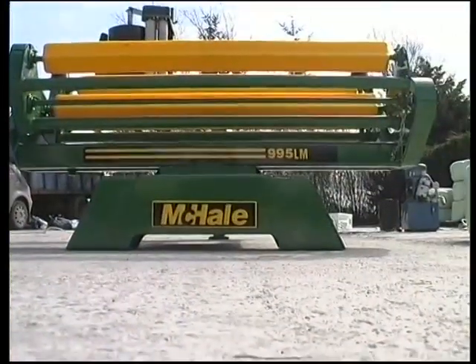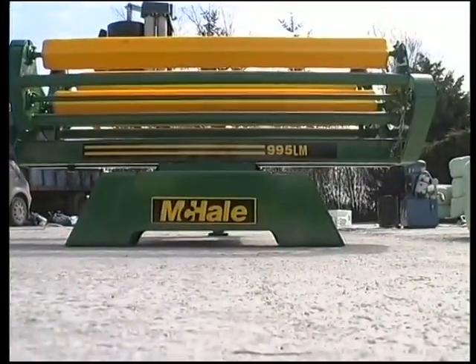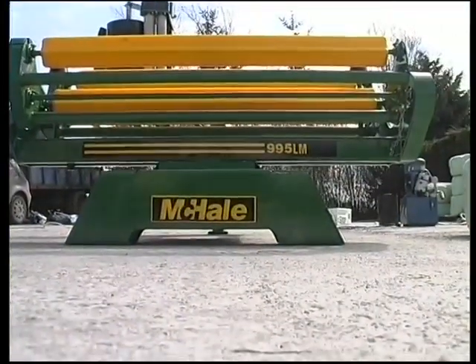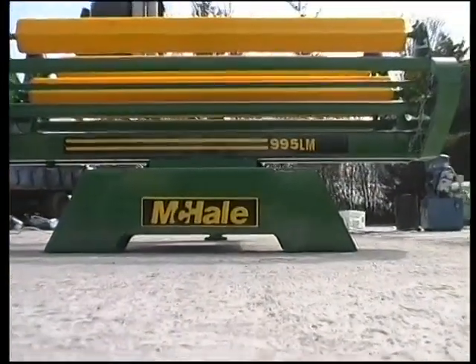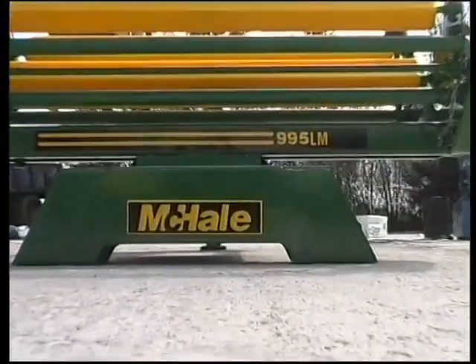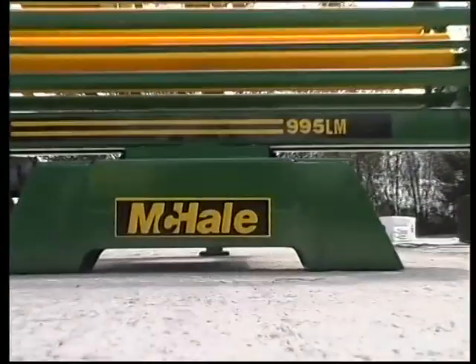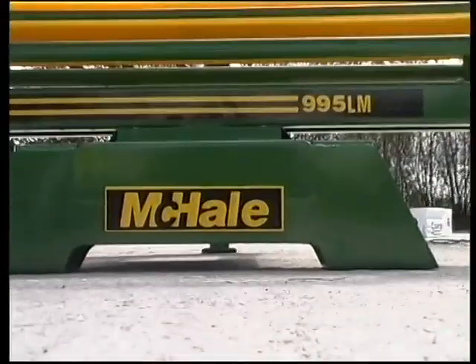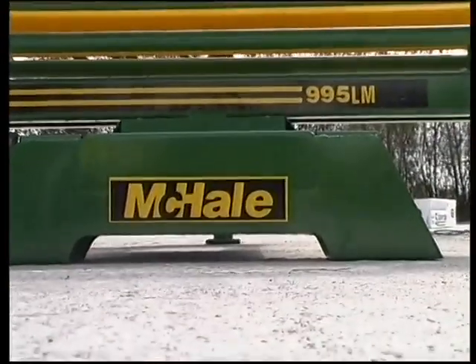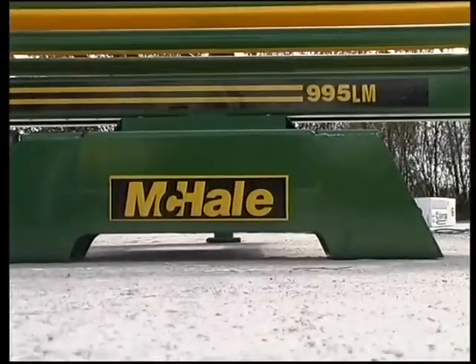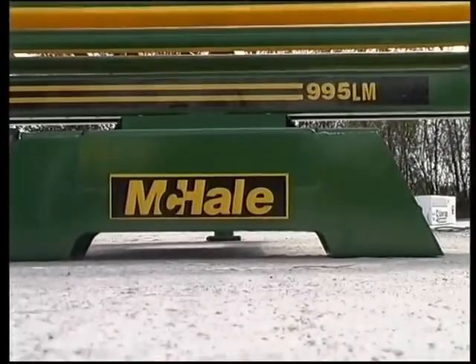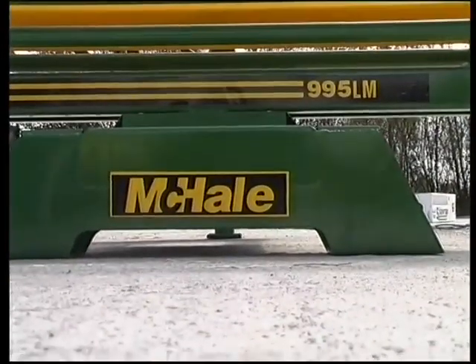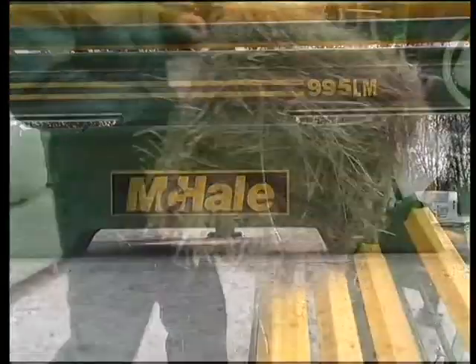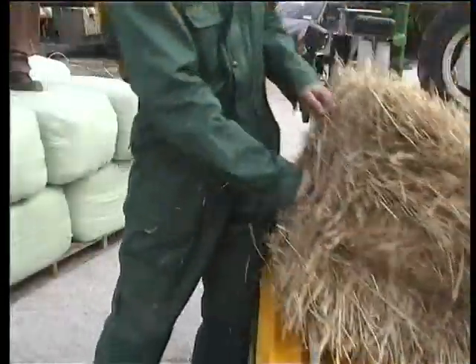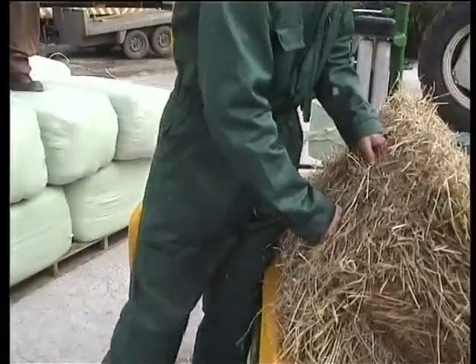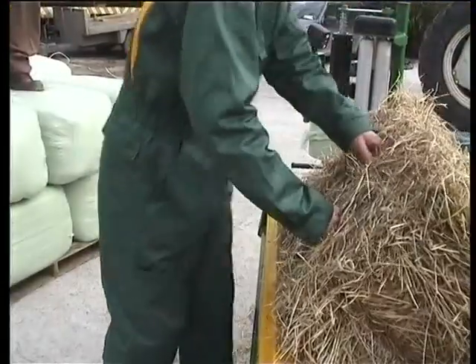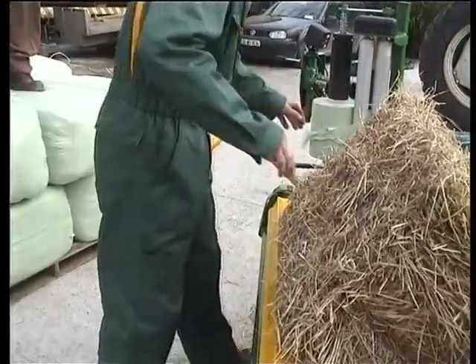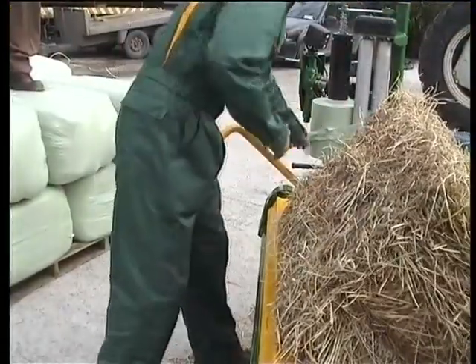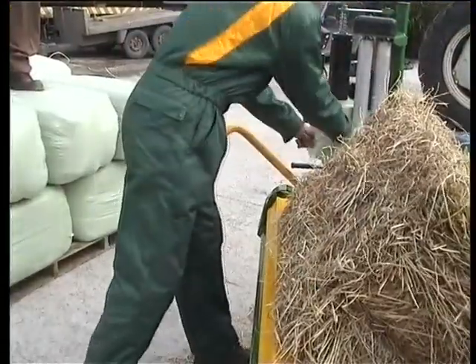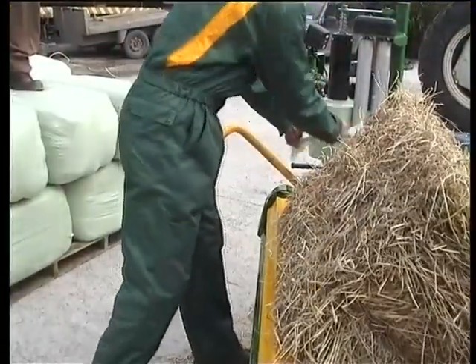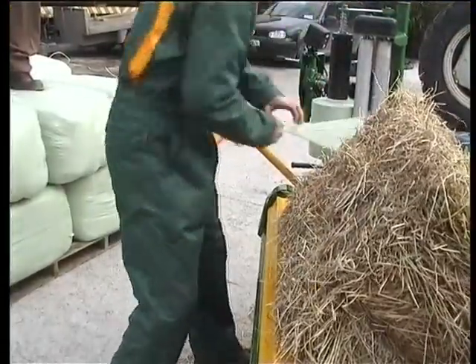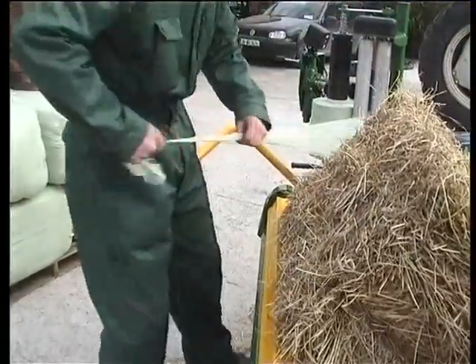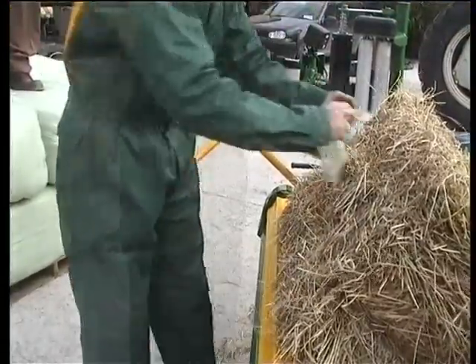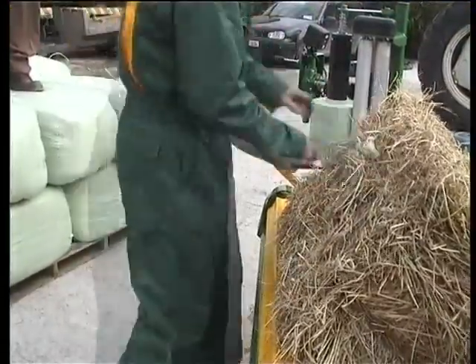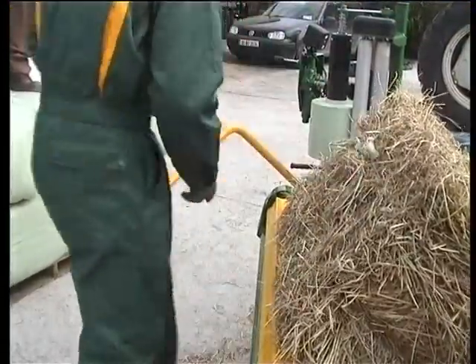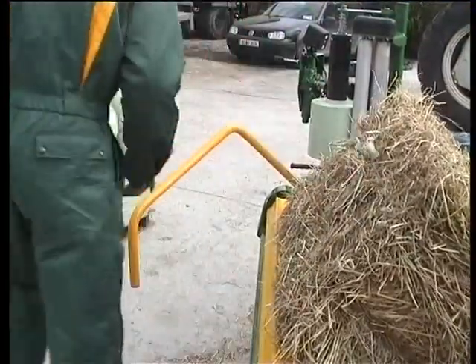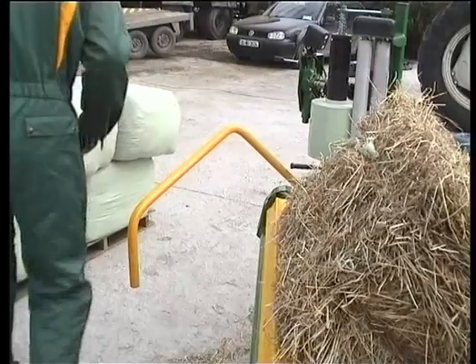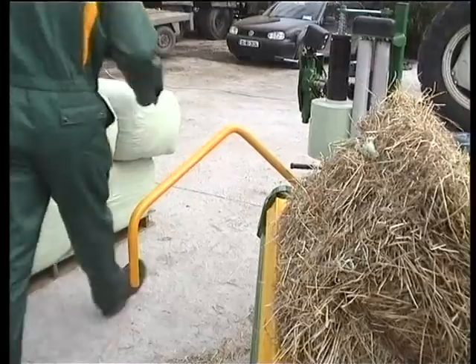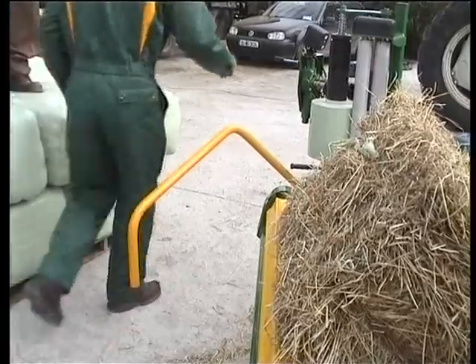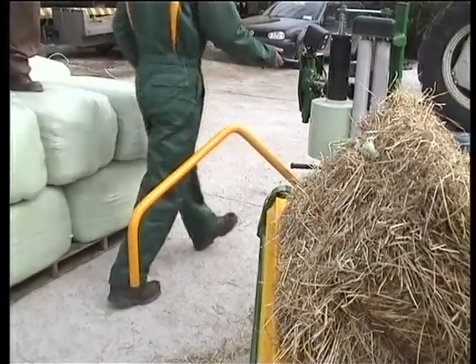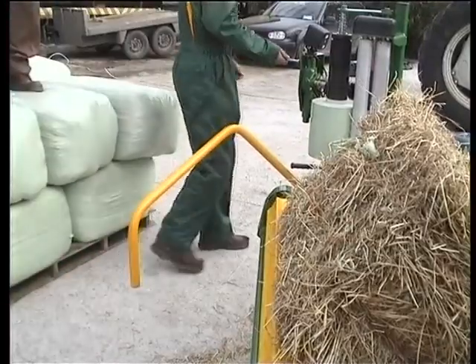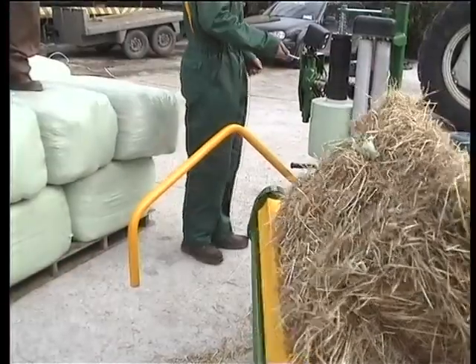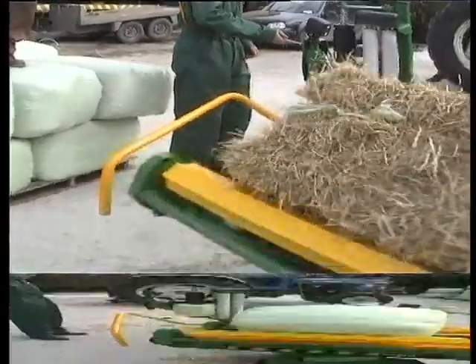The three ground contact points guarantee total stability of the machine, which is designed to present the optimum loading and handling height, with a prominent safety bar to ensure operator safety.